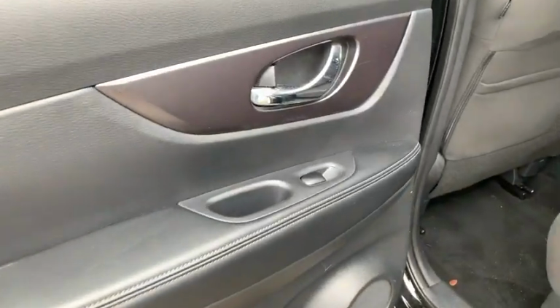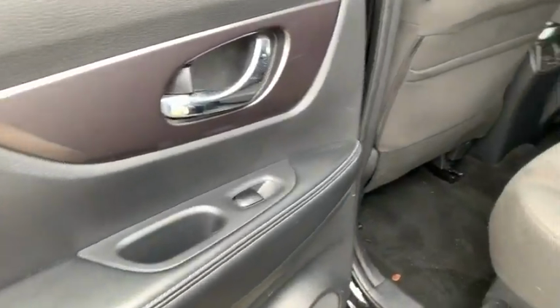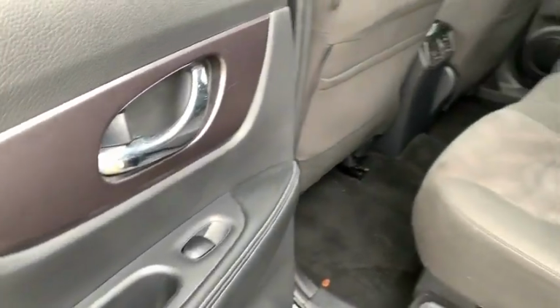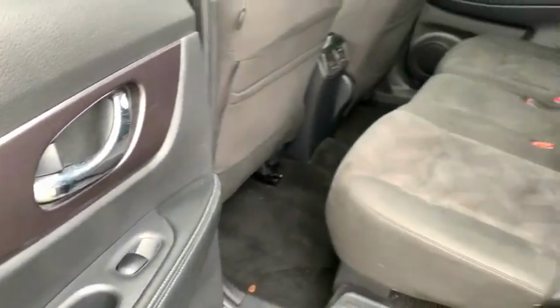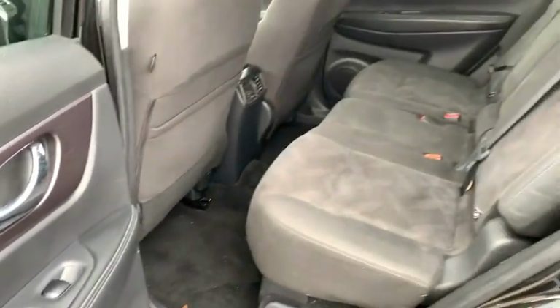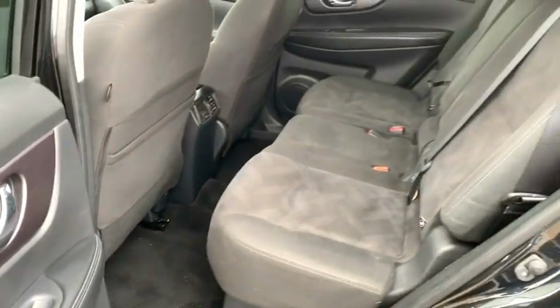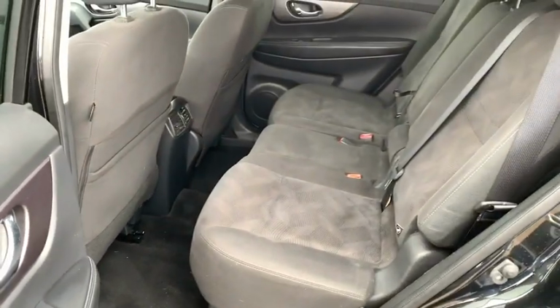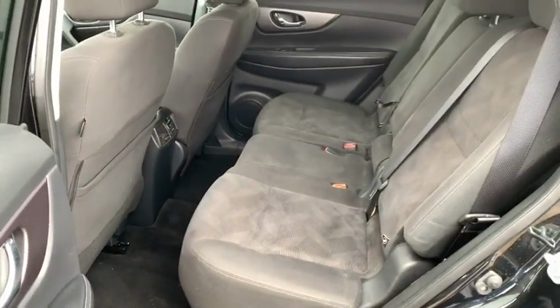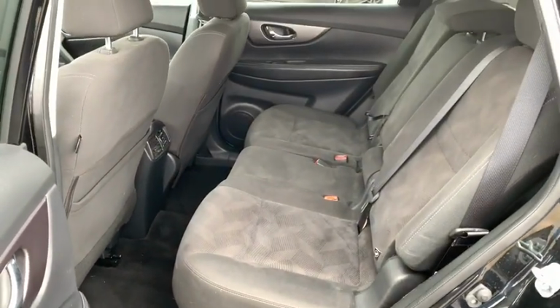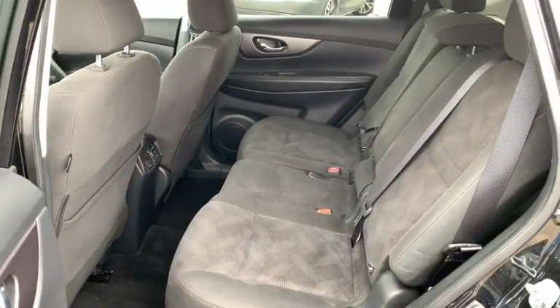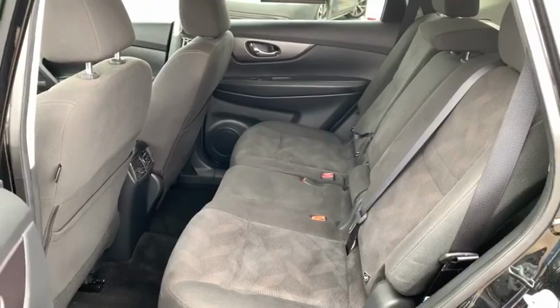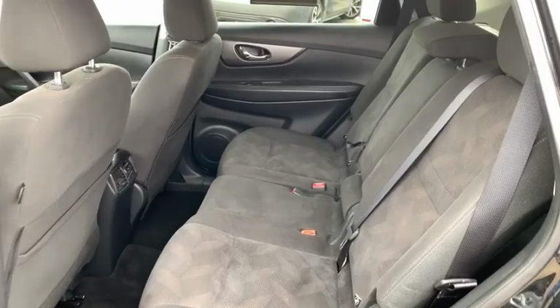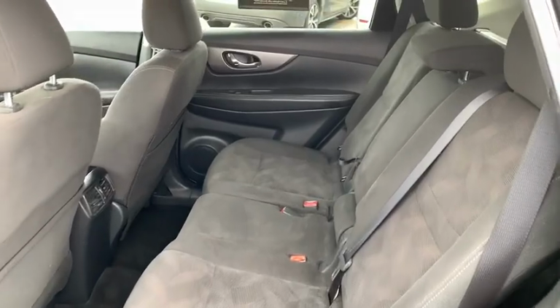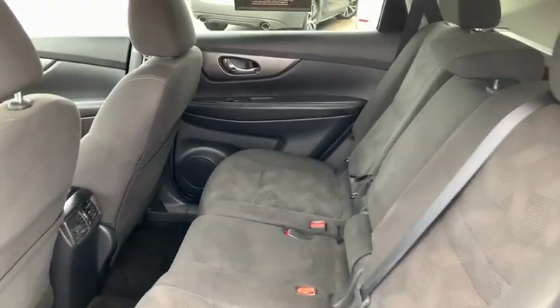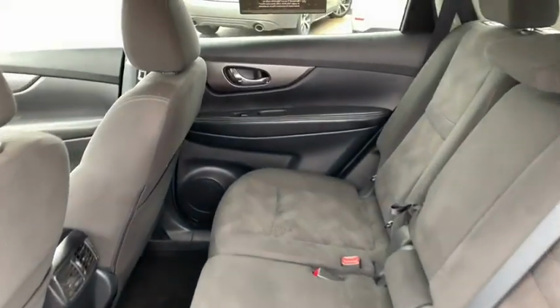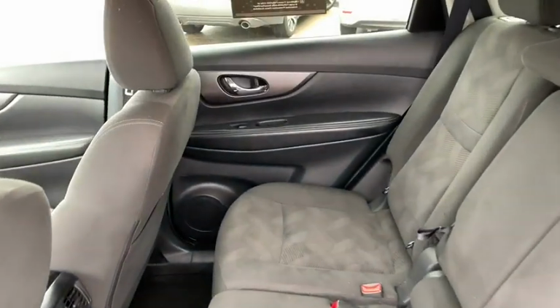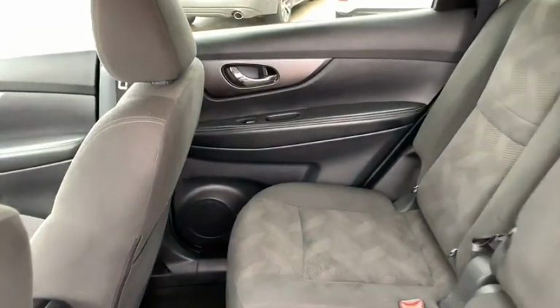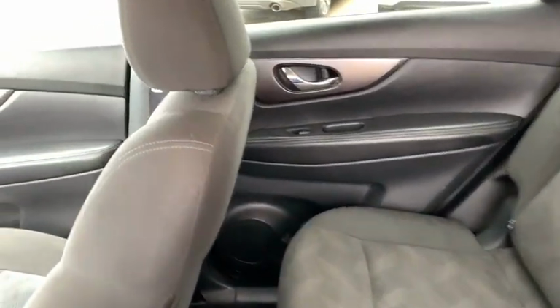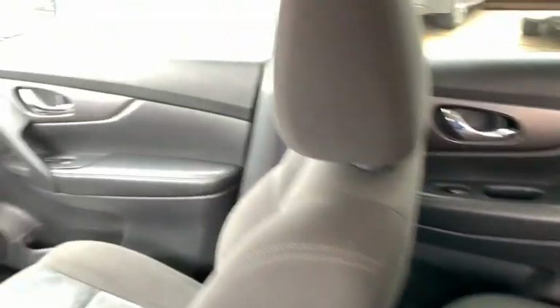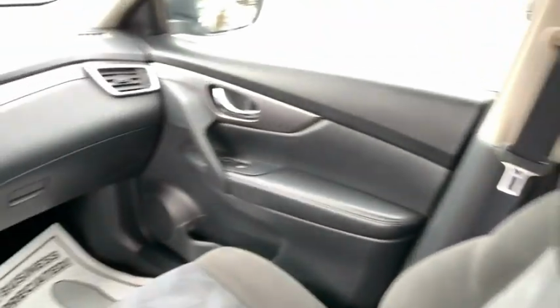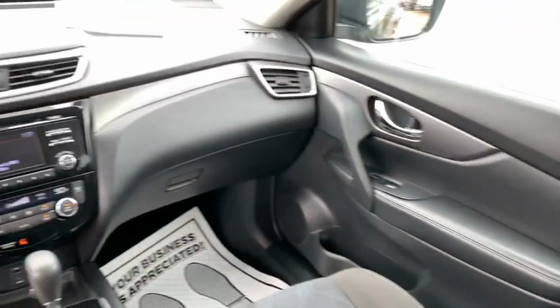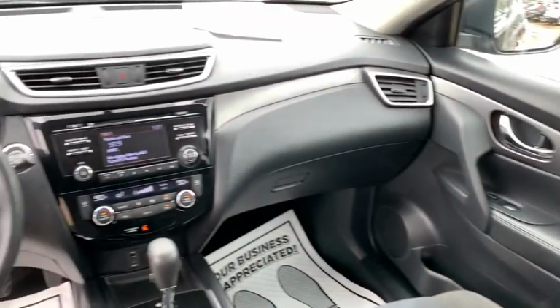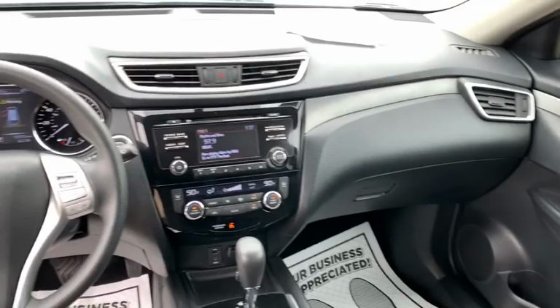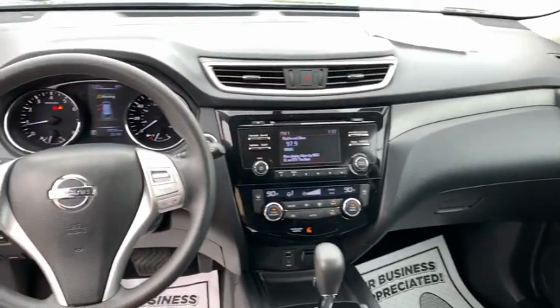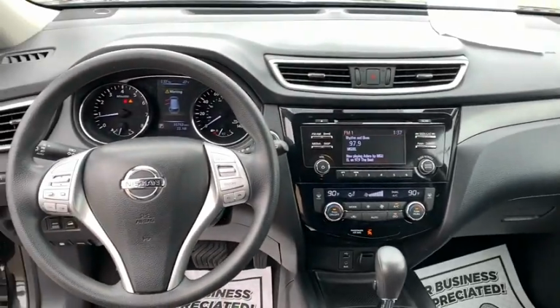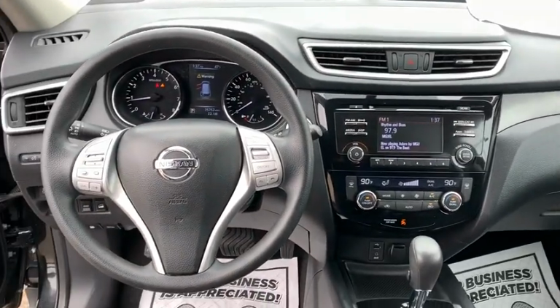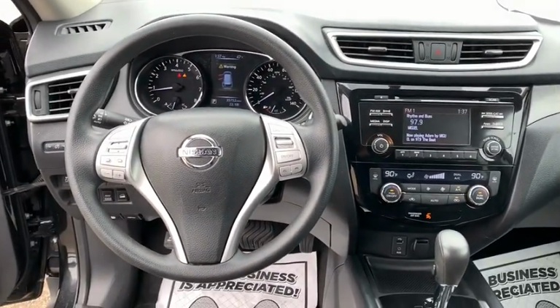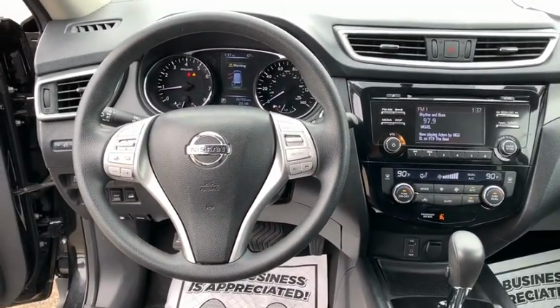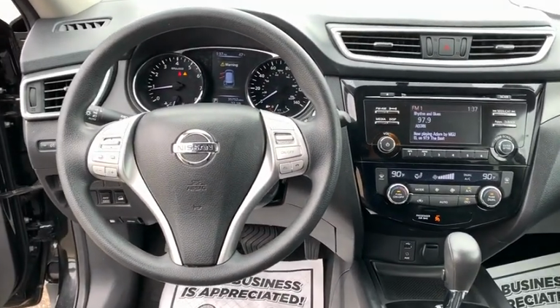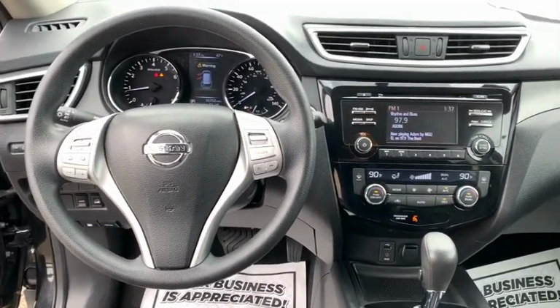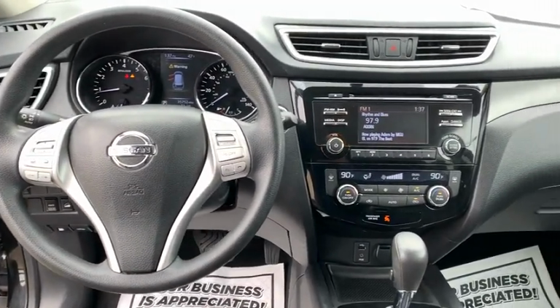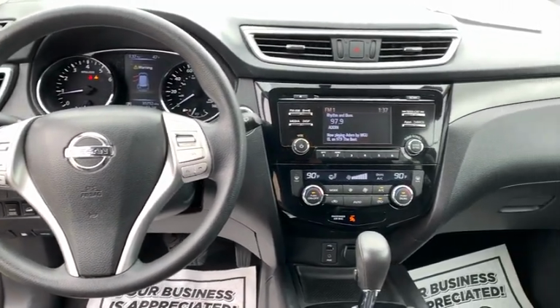Security system, trip computer, electronic stability control, CD player, power windows, rear window defroster, panic alarm, brake assist, remote keyless entry, overhead console, tachometer, front reading lamps.